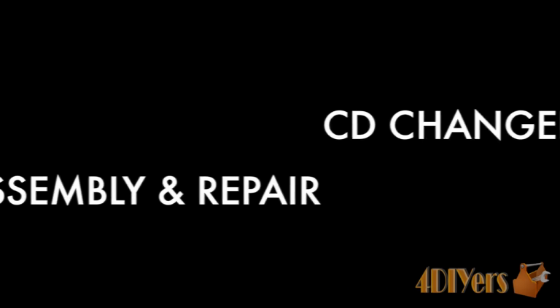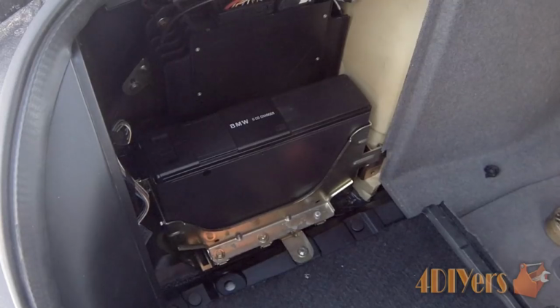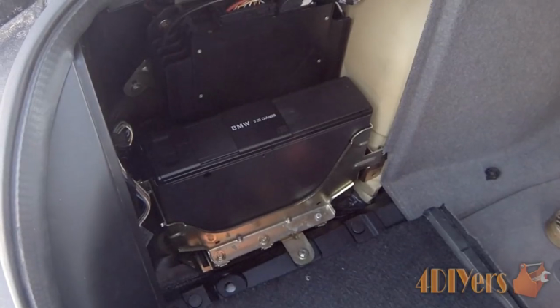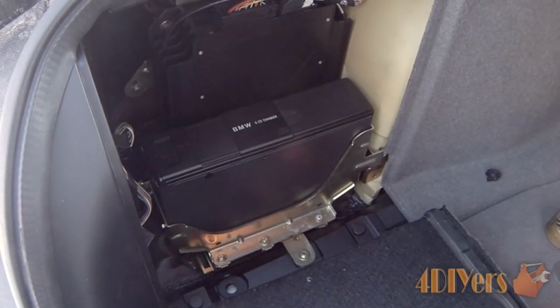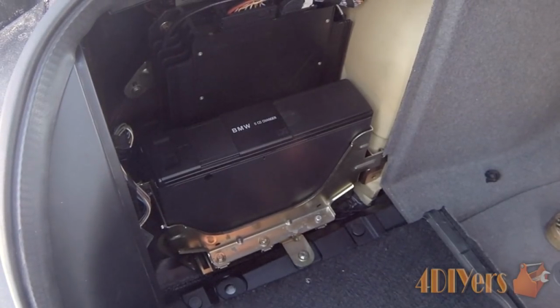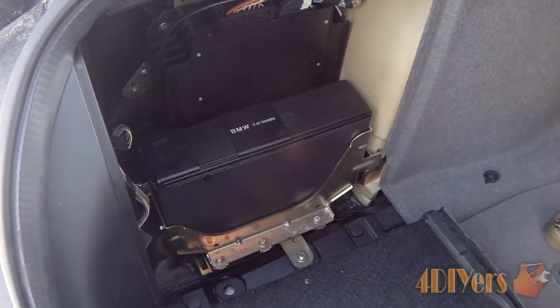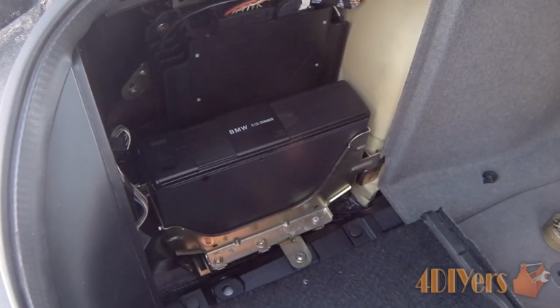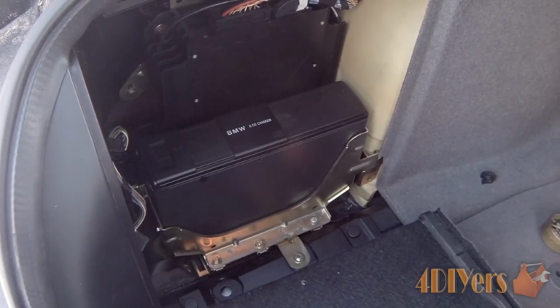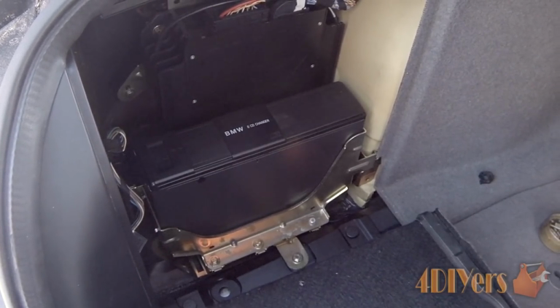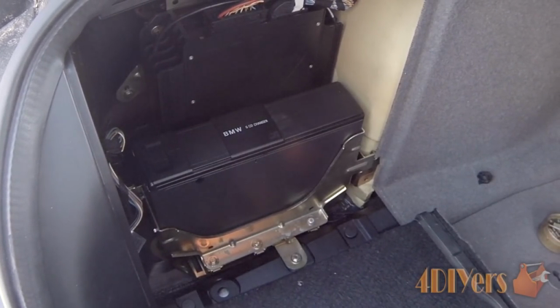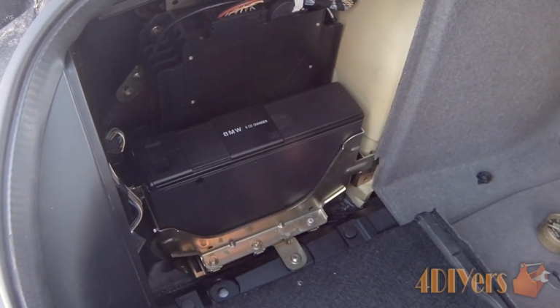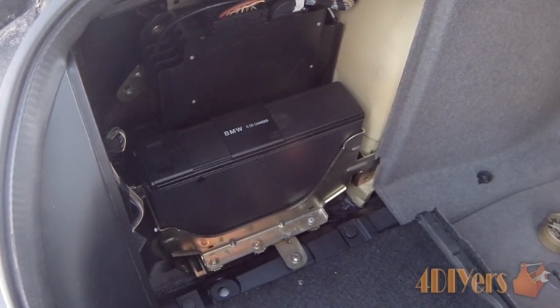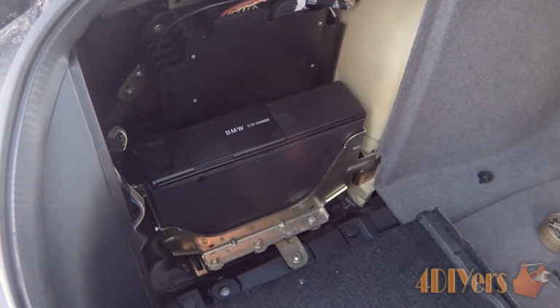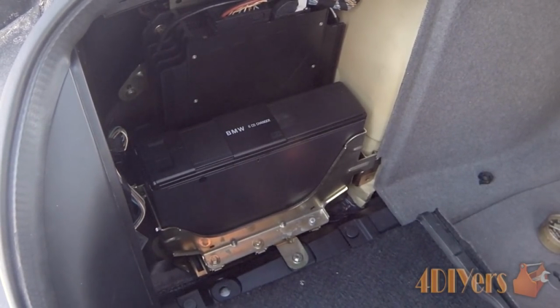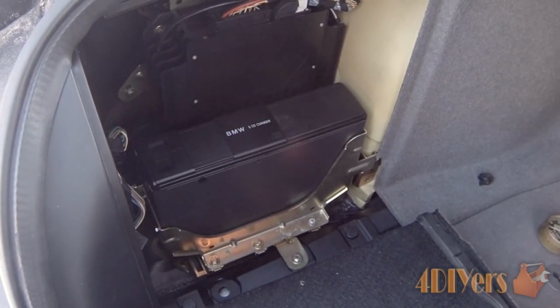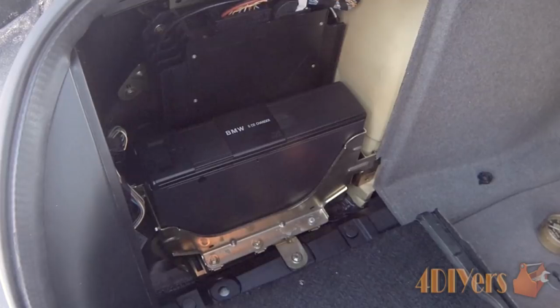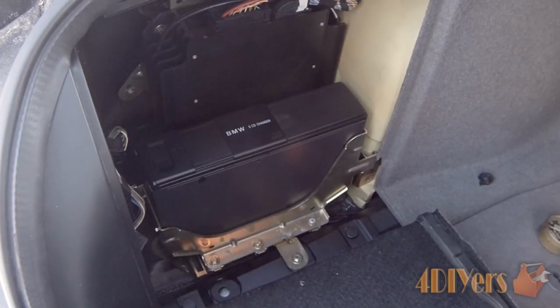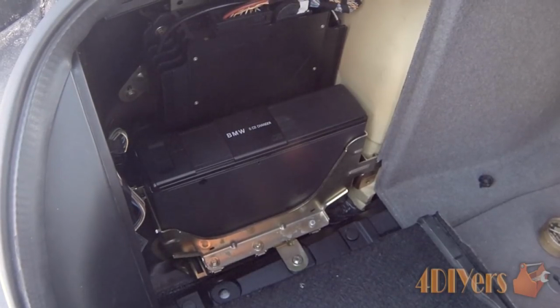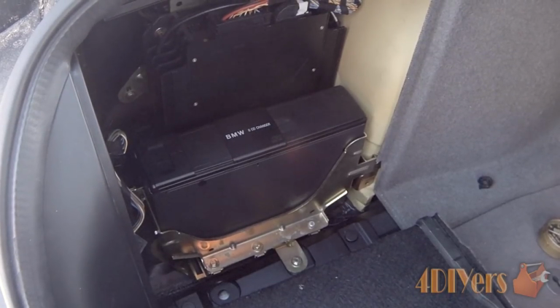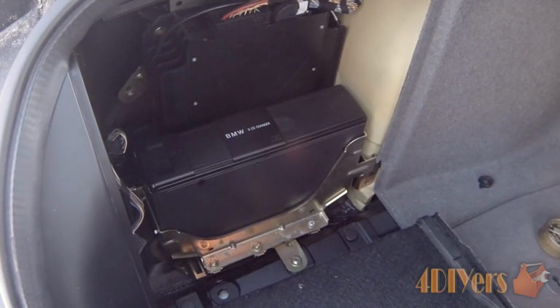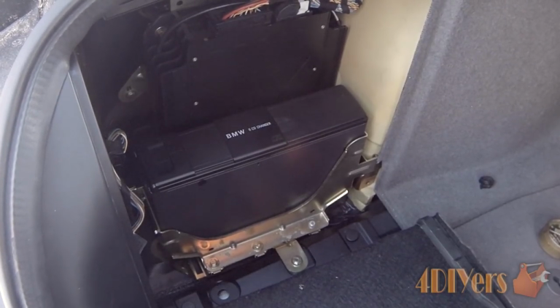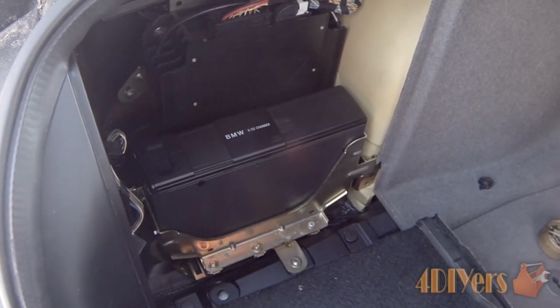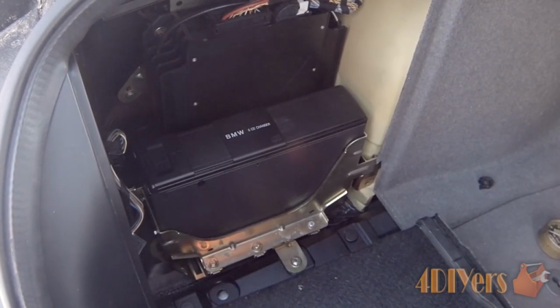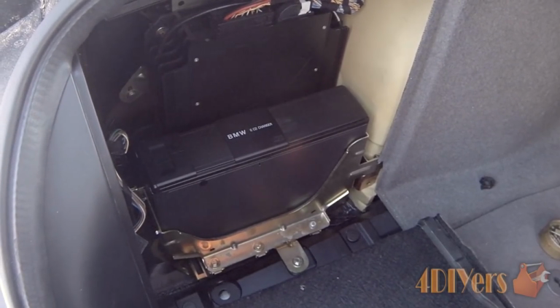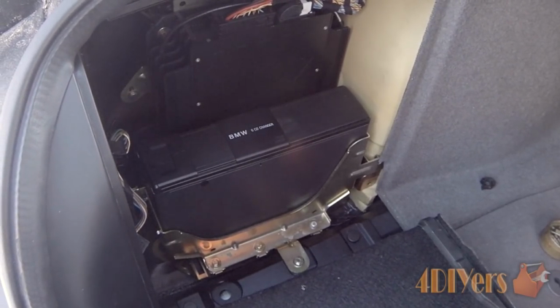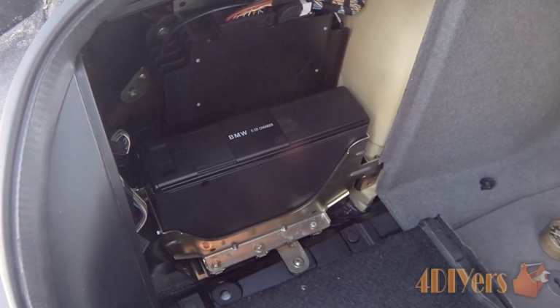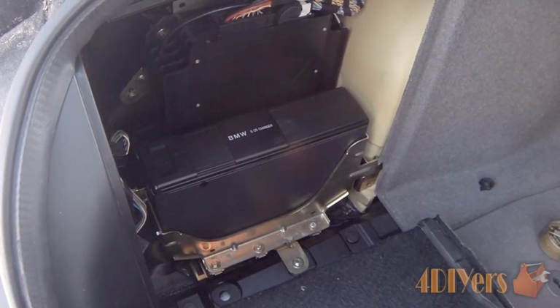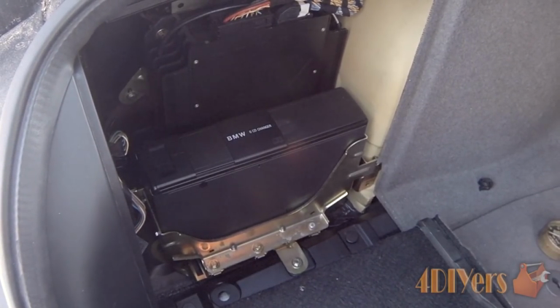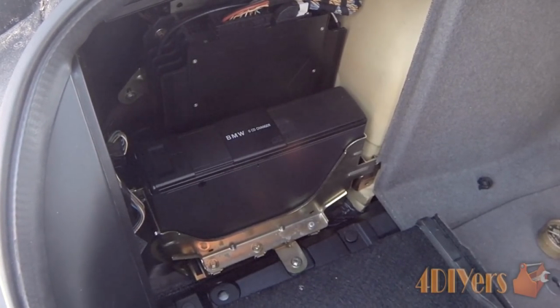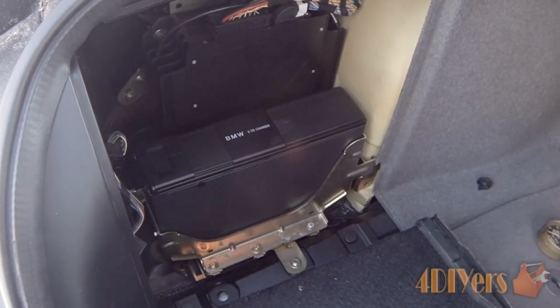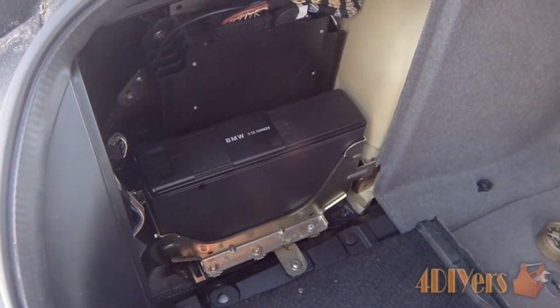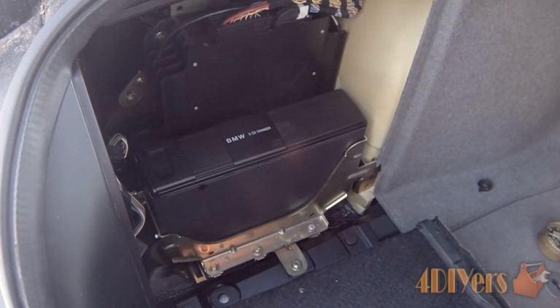Hello viewers, 4DIYers here, back on a tutorial video for everyone. In this particular video we'll be doing a generic tutorial on how to troubleshoot your CD changer on your vehicle.